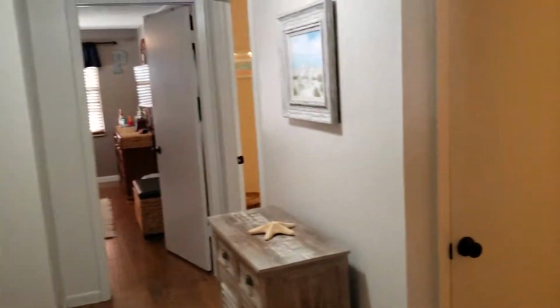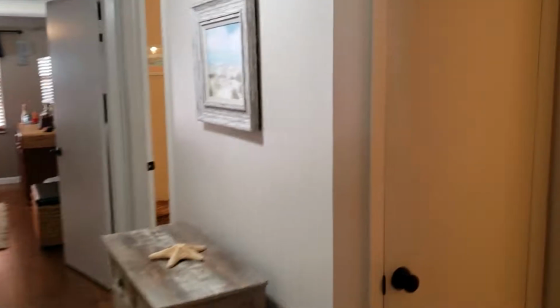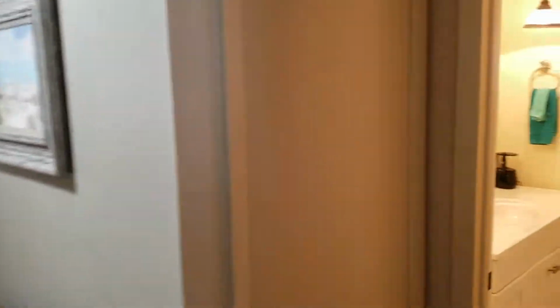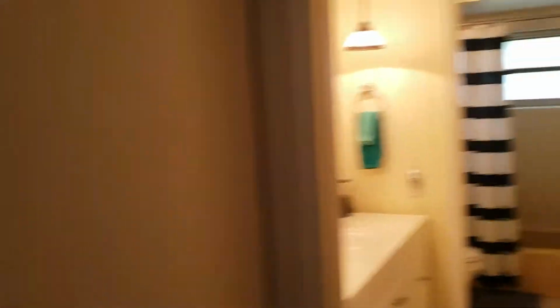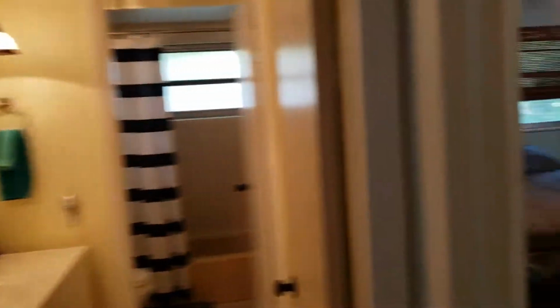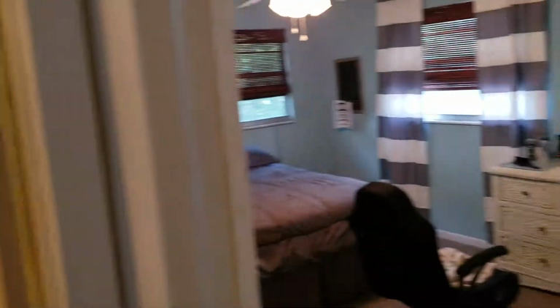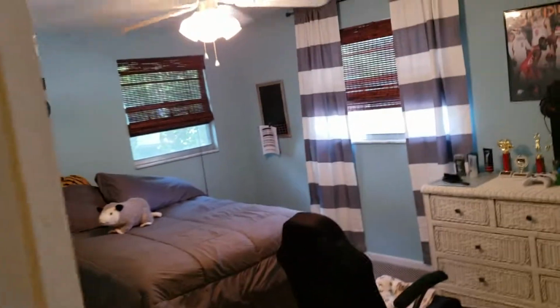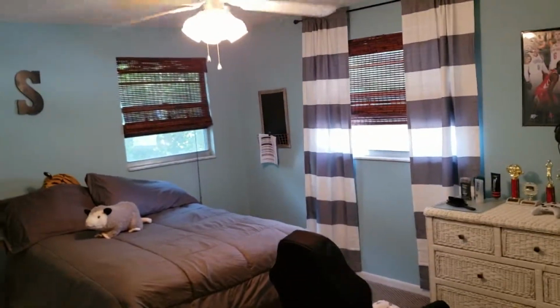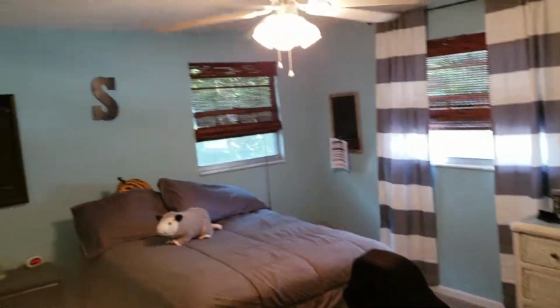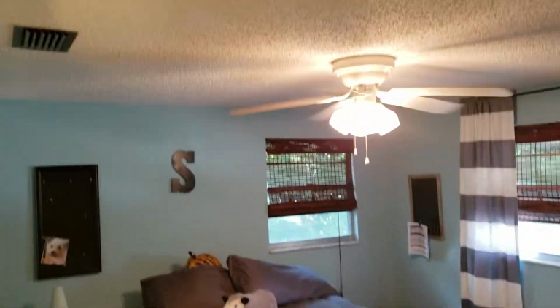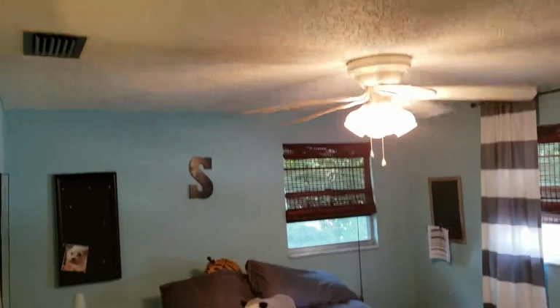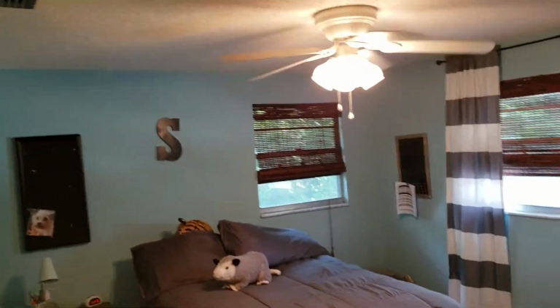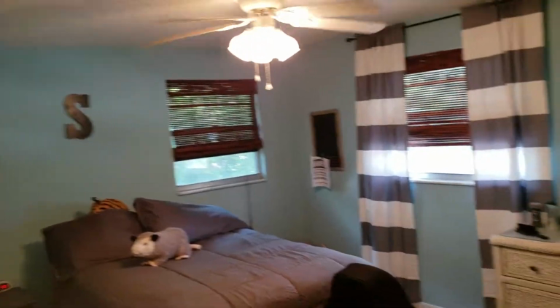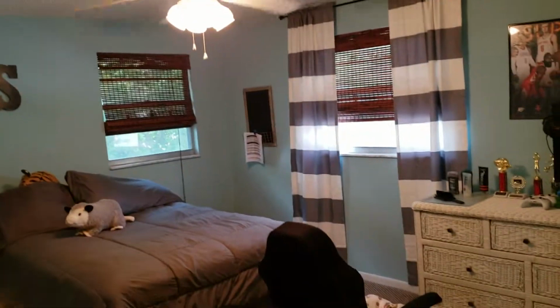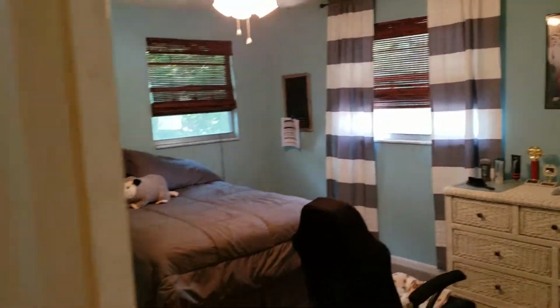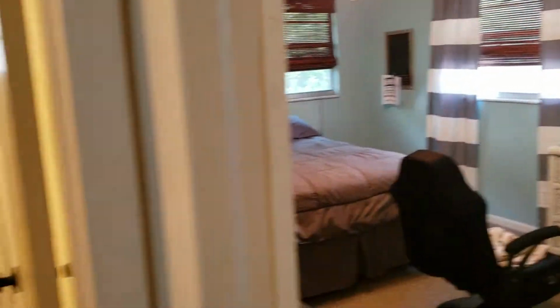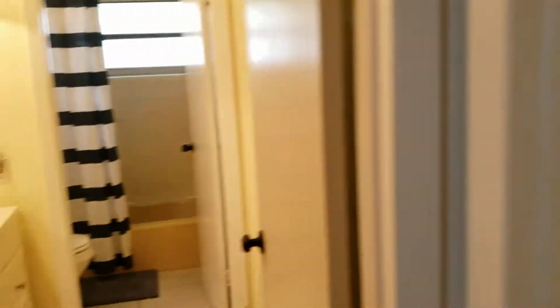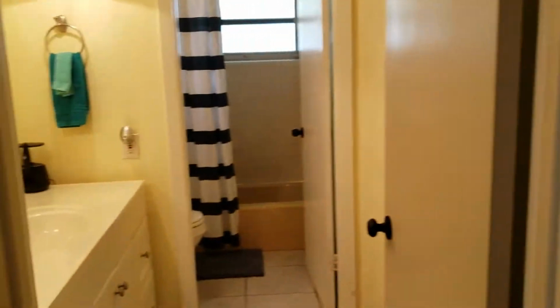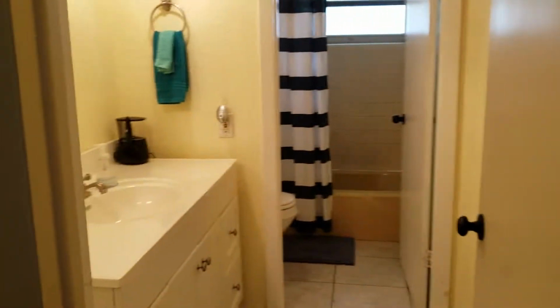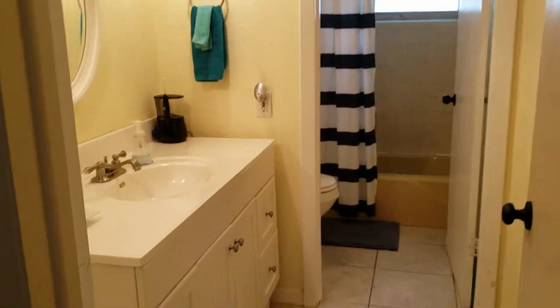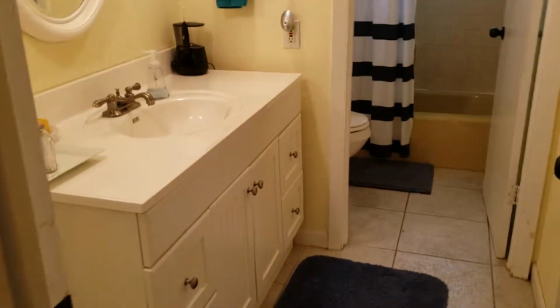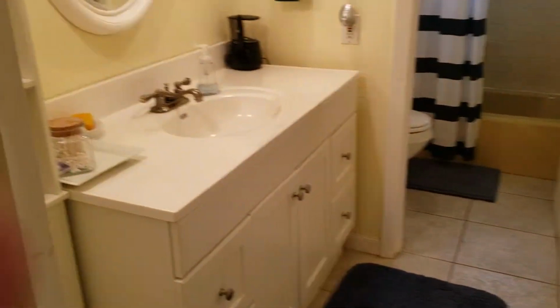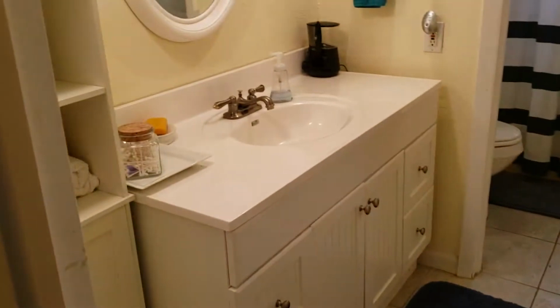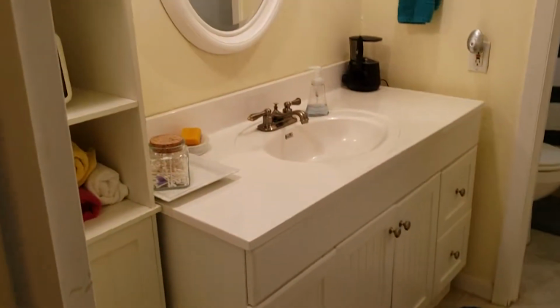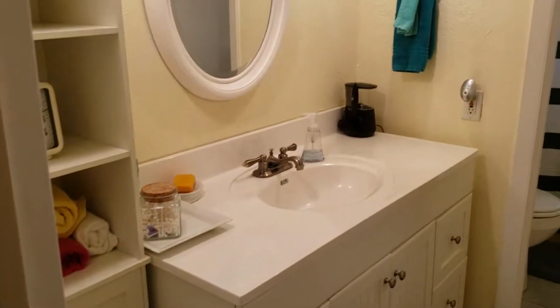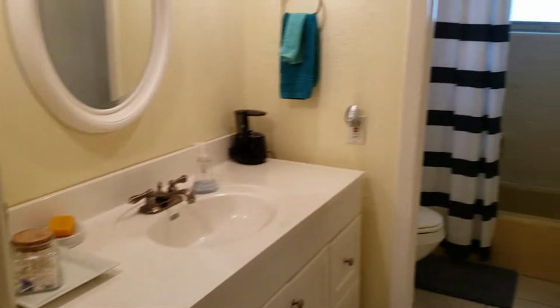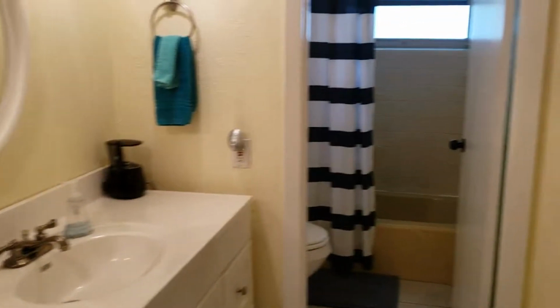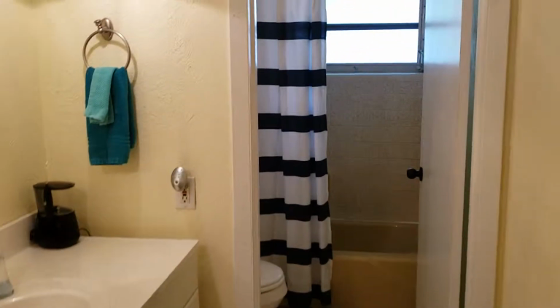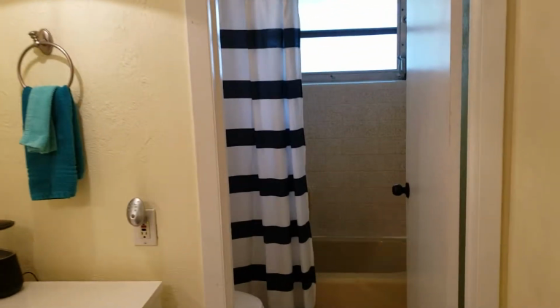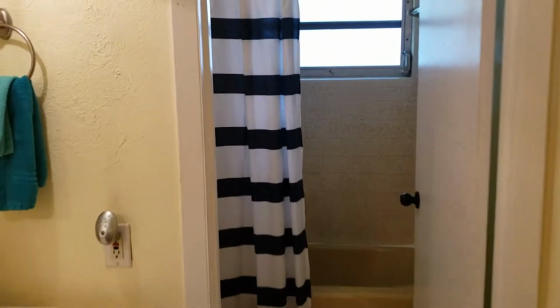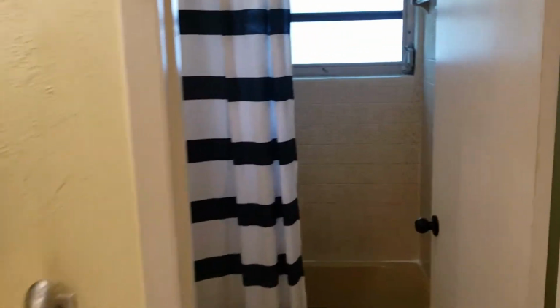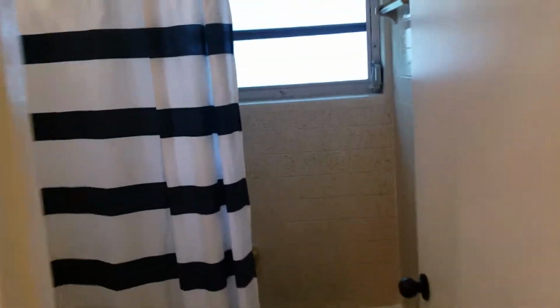This is another bedroom — all the bedrooms are very big. And here is one of the upstairs bathrooms. Everything's in great shape.